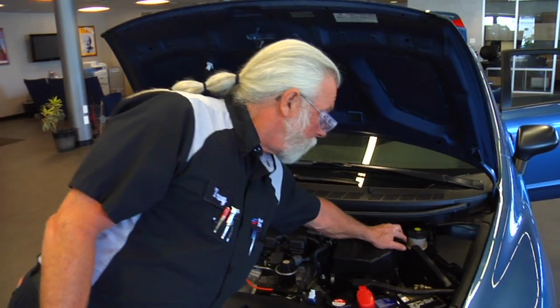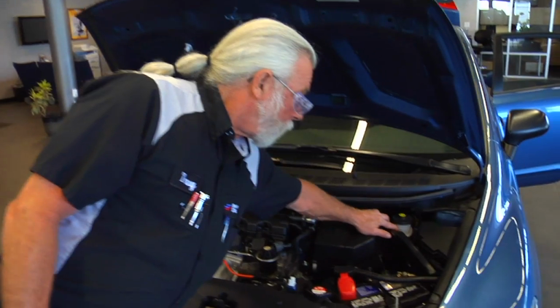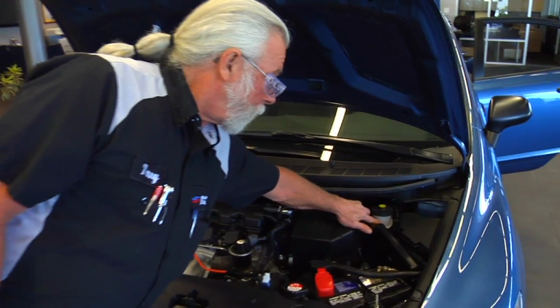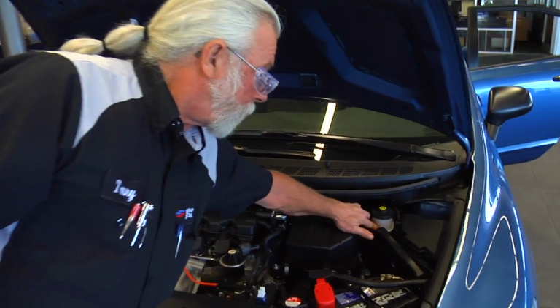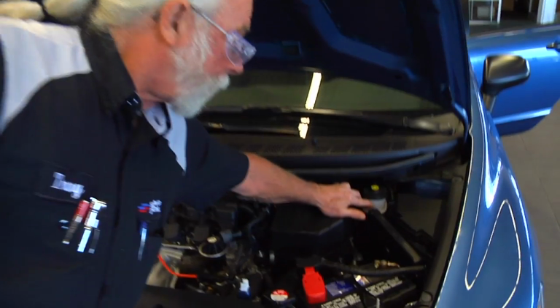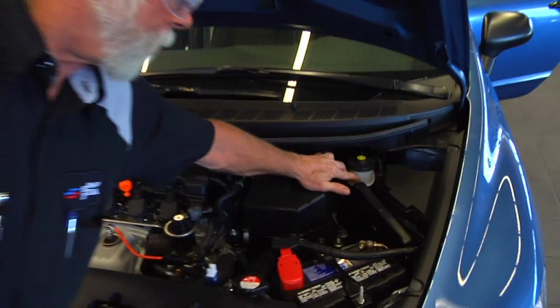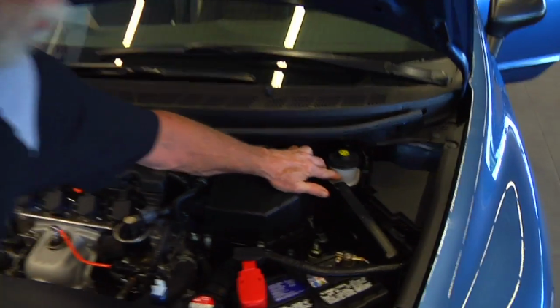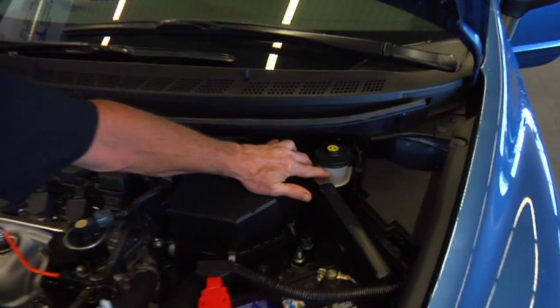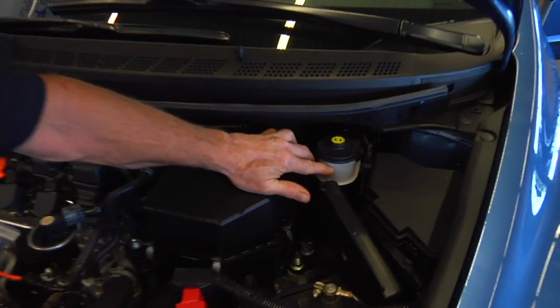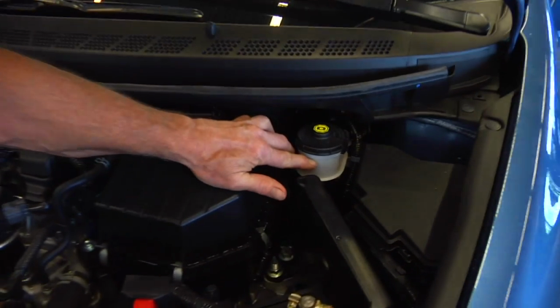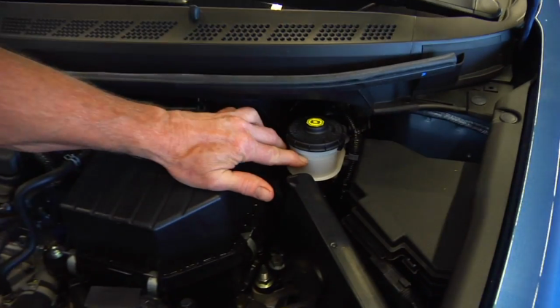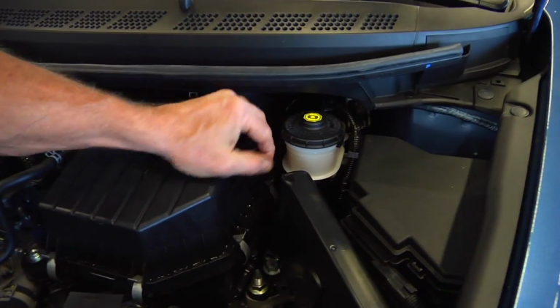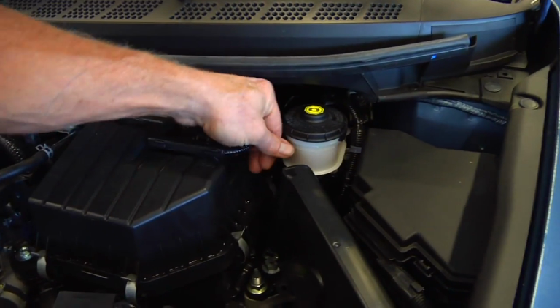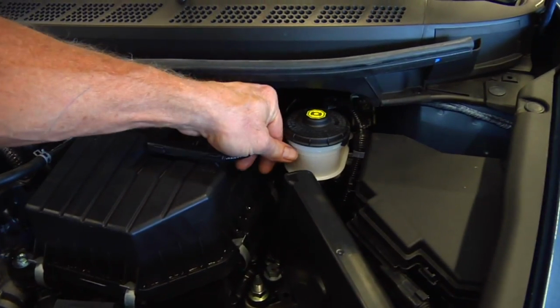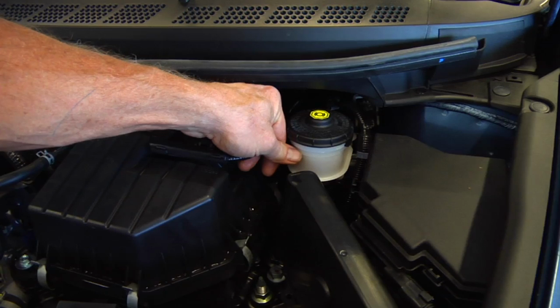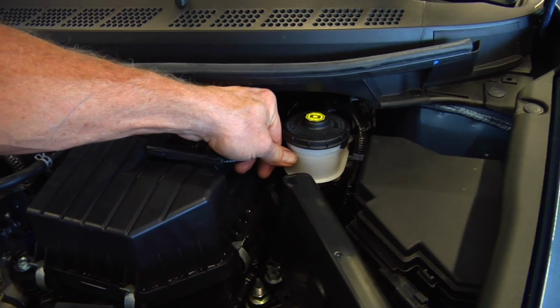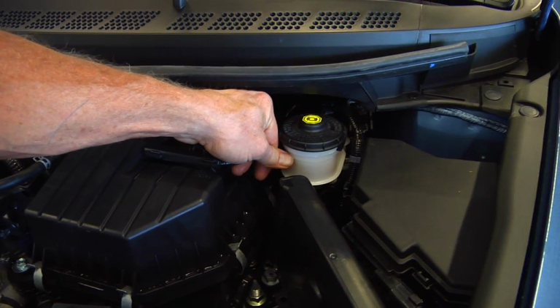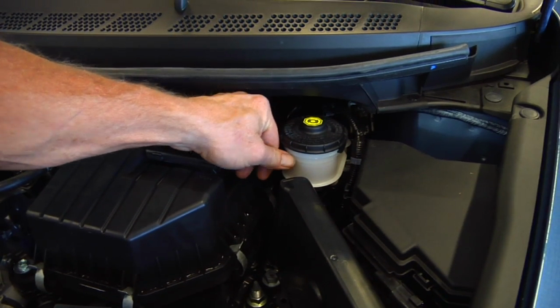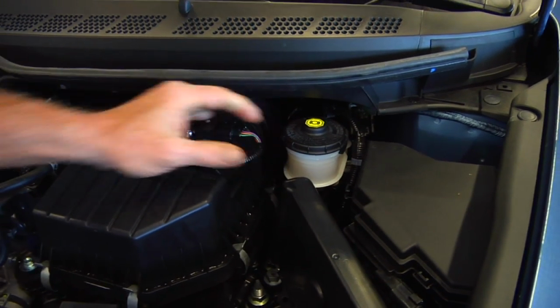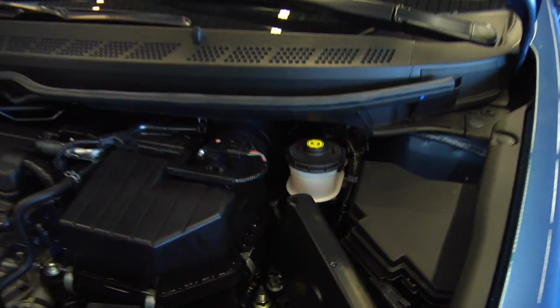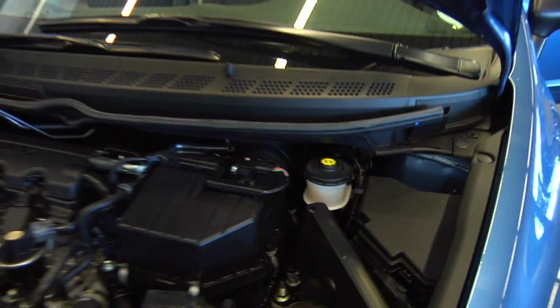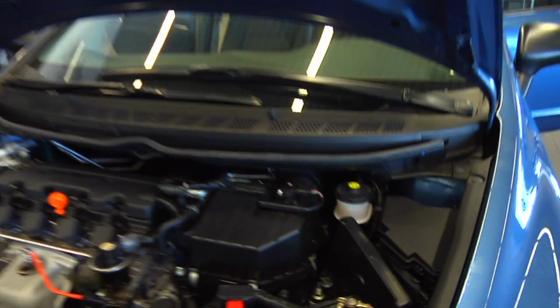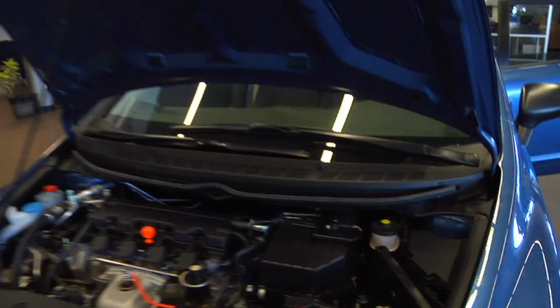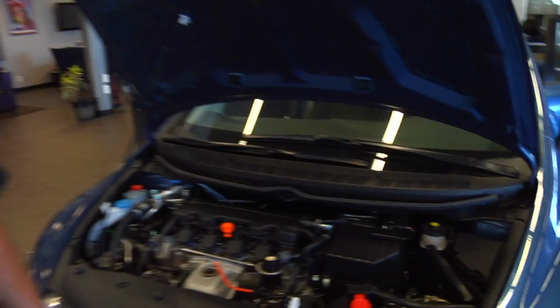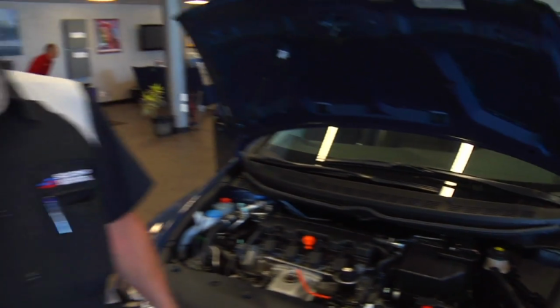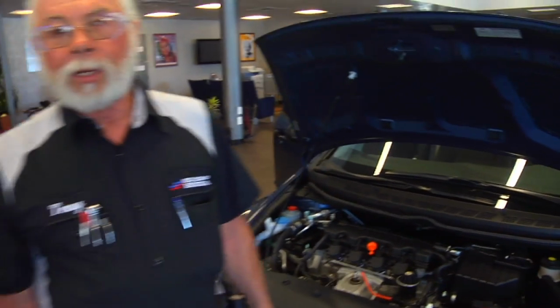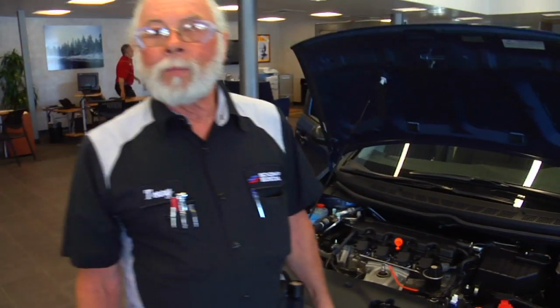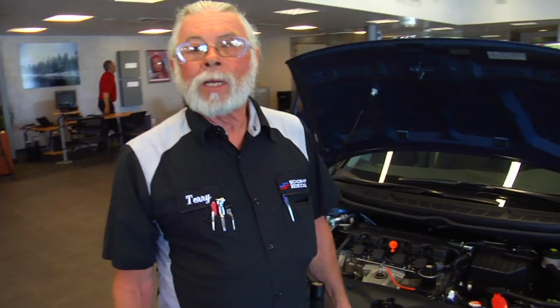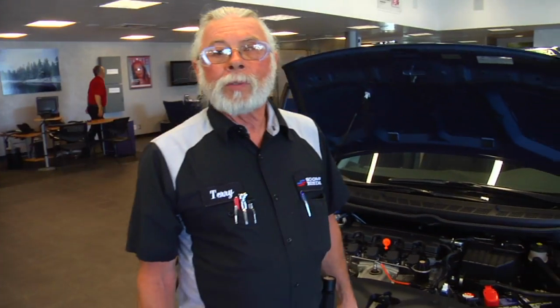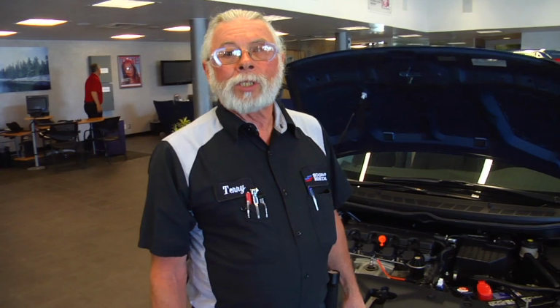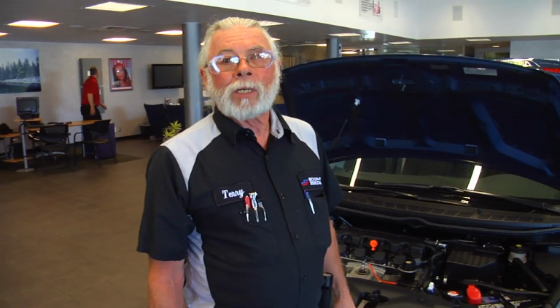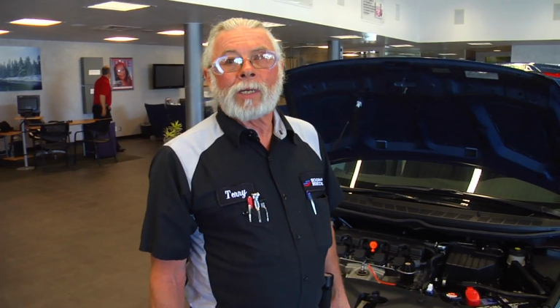You can open the hood and check your reservoir. It should be up to the full line. If not, you need to come by so we can check that out.